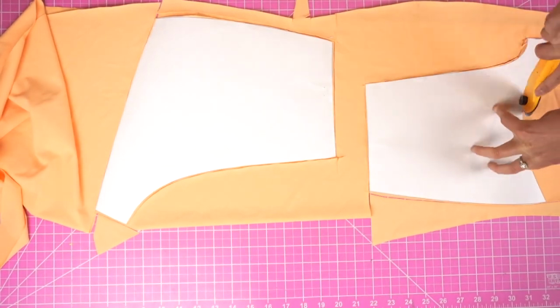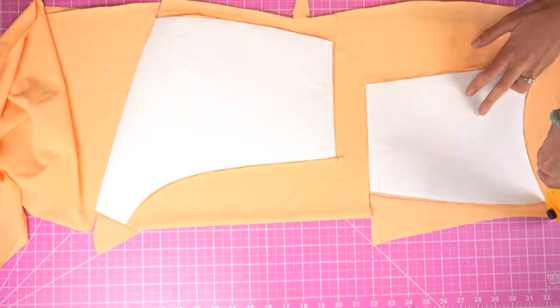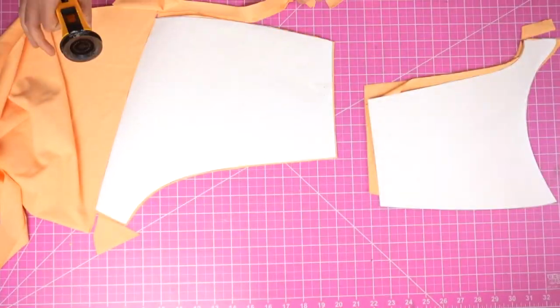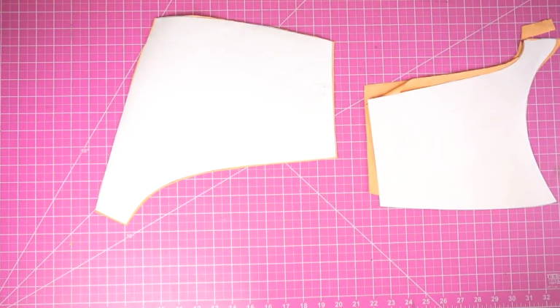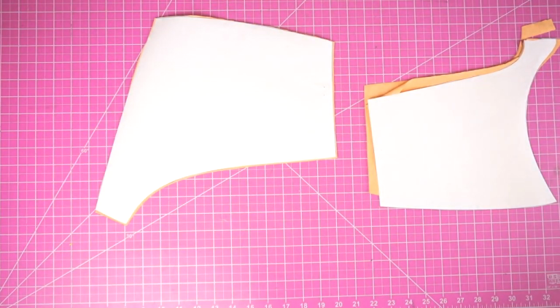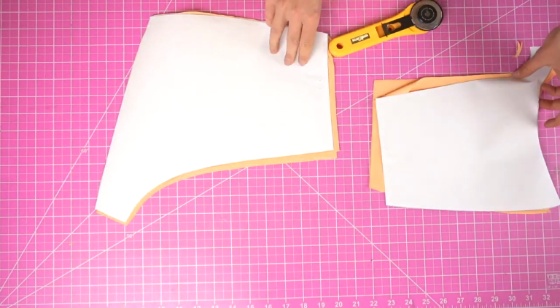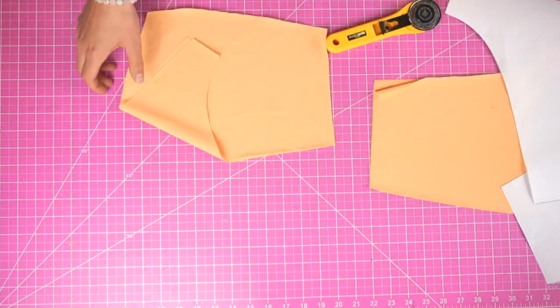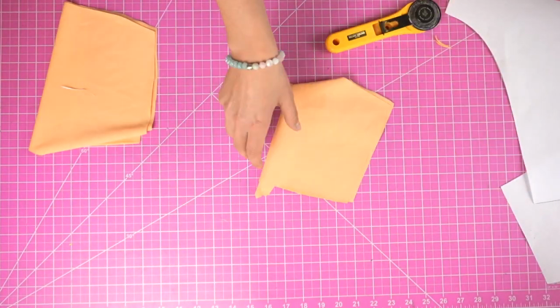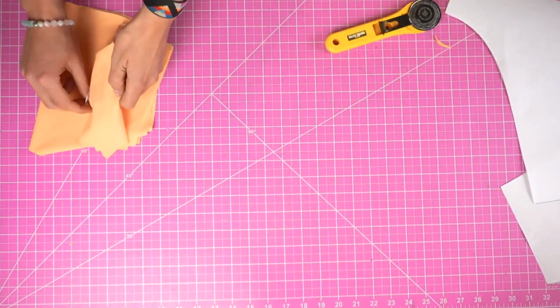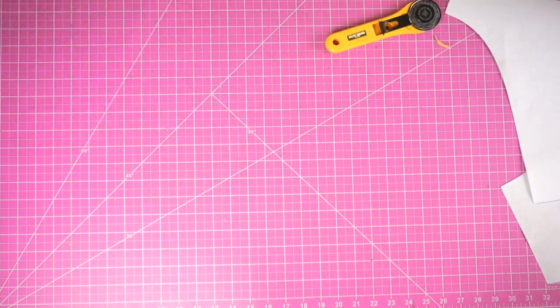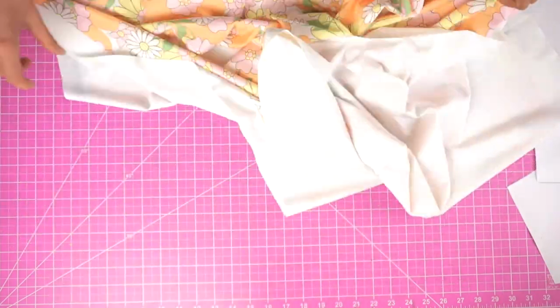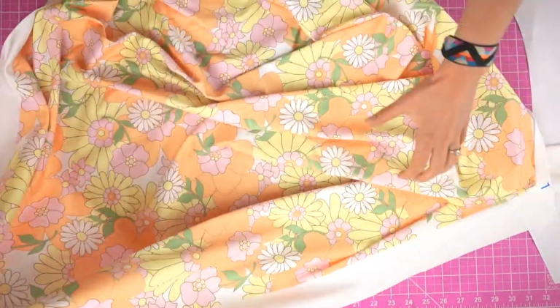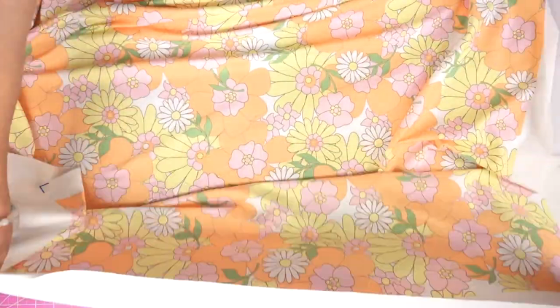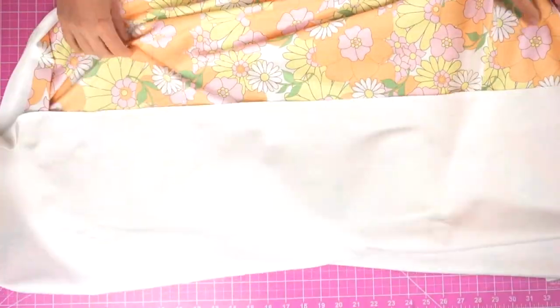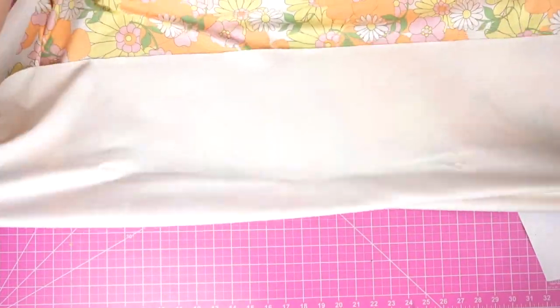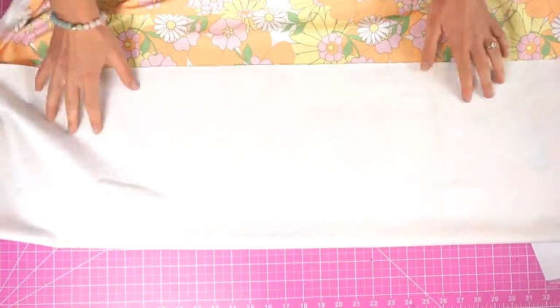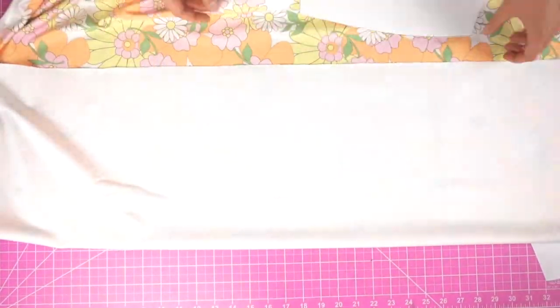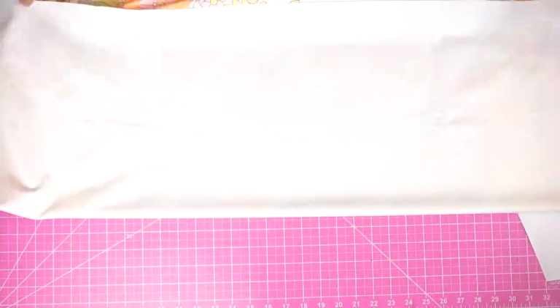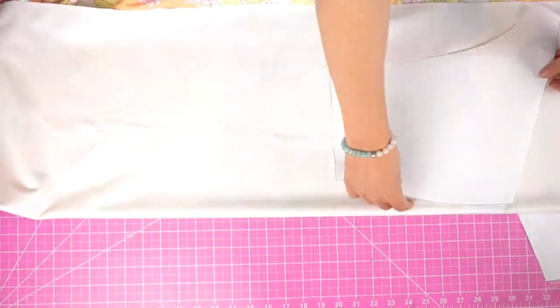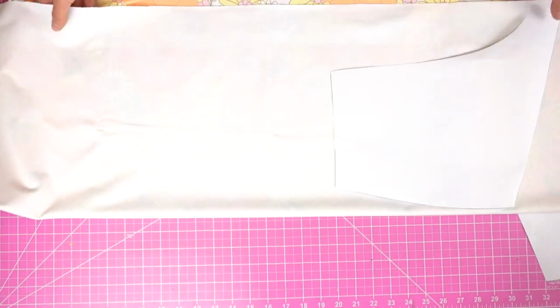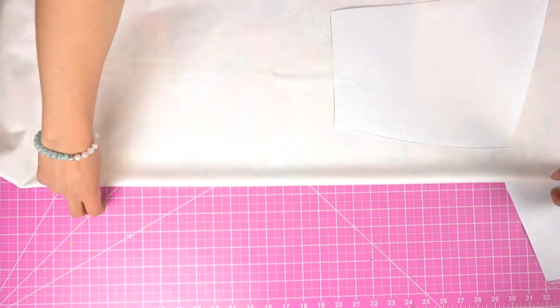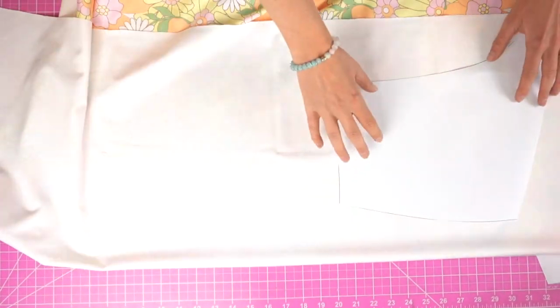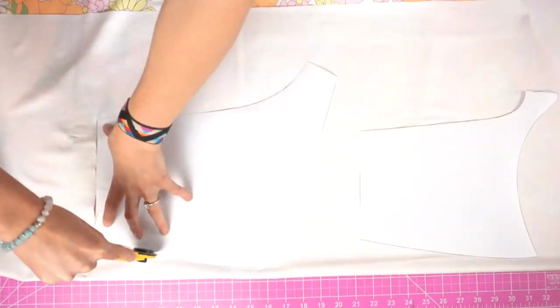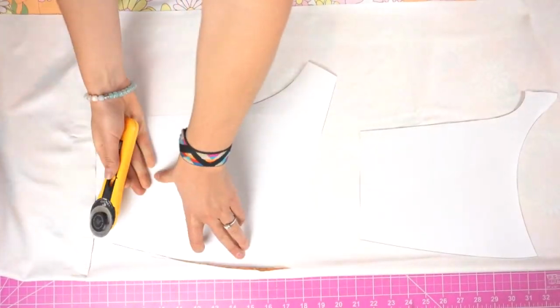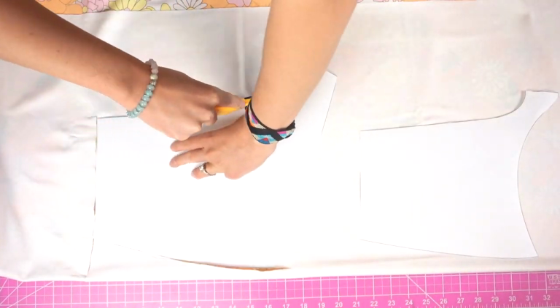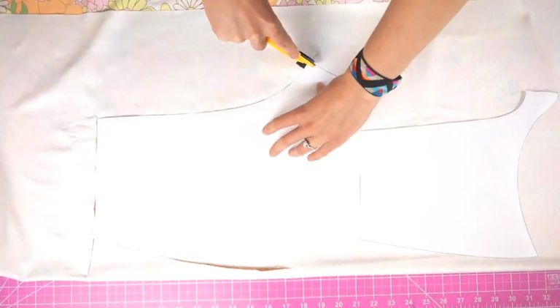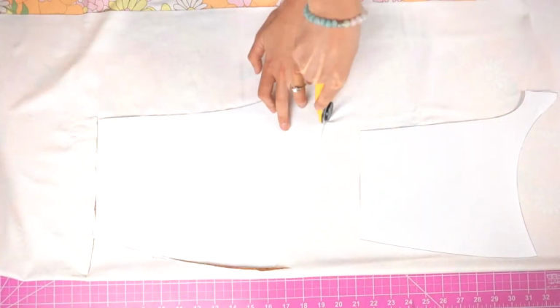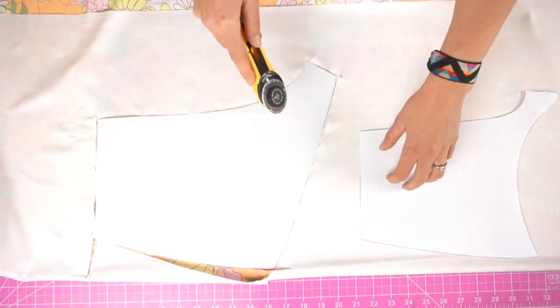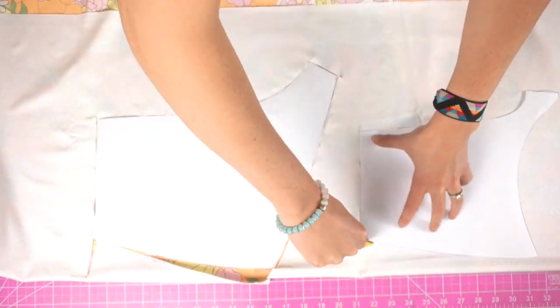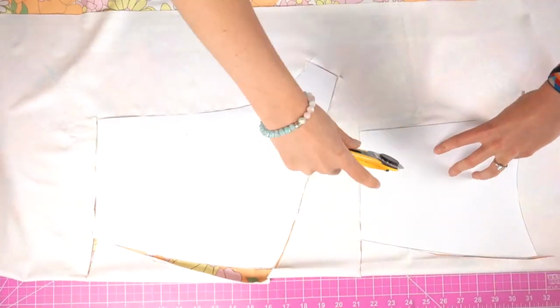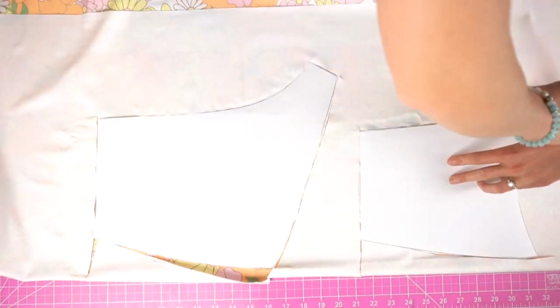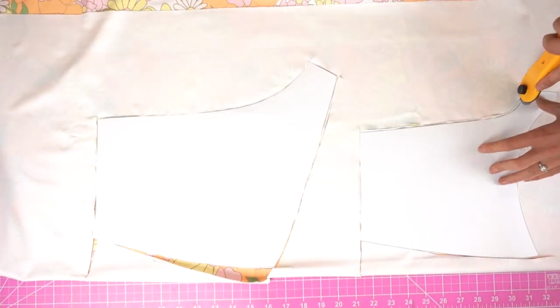What's nice about this is I have right sides already together, so I just cut them out, put them aside, and move on to the next step. At the end of the day, you will need to have four front pieces and four back pieces.